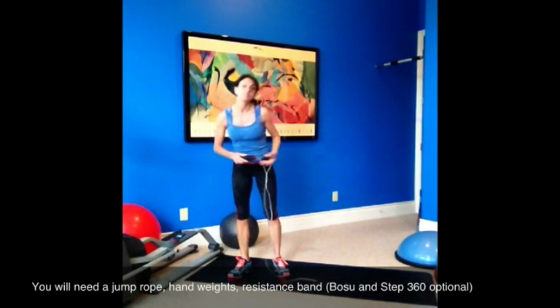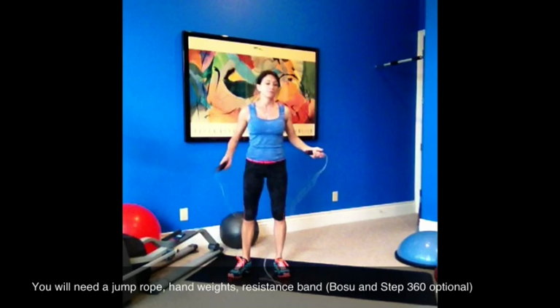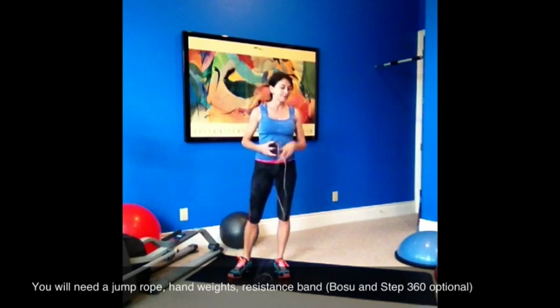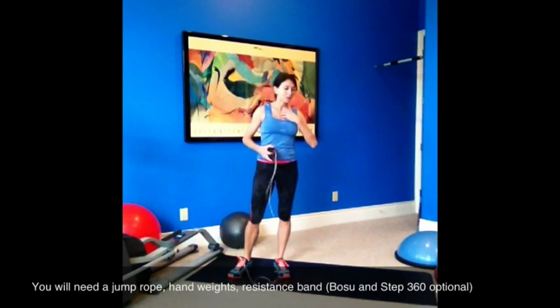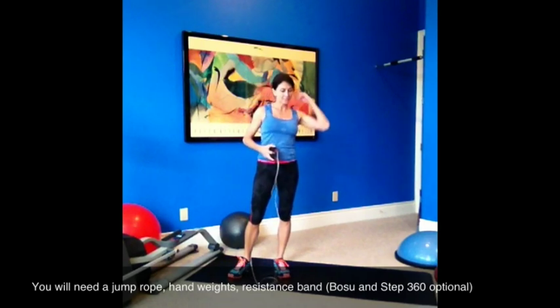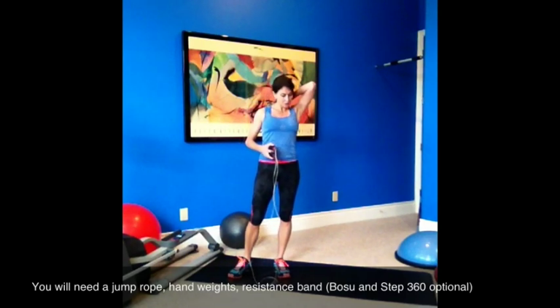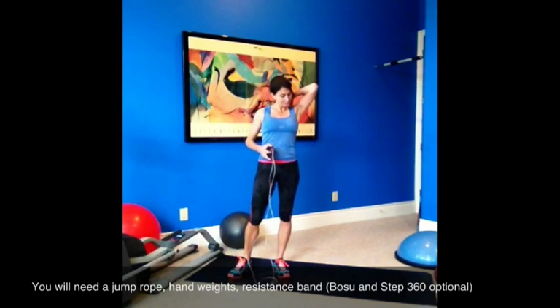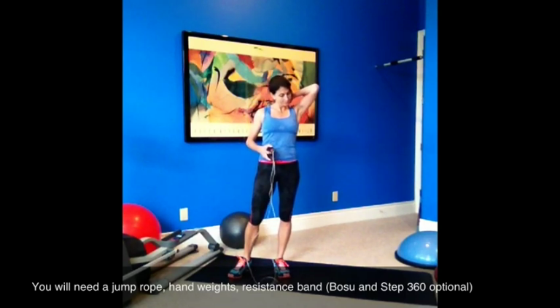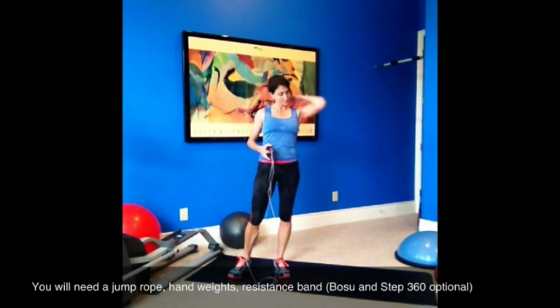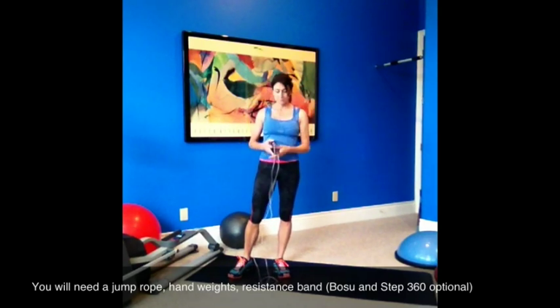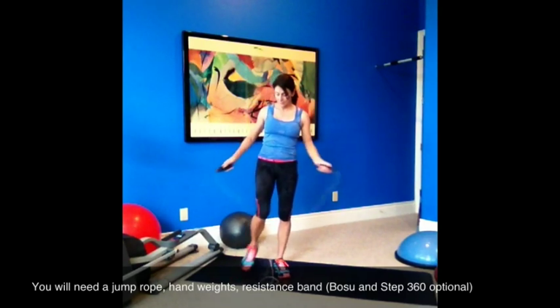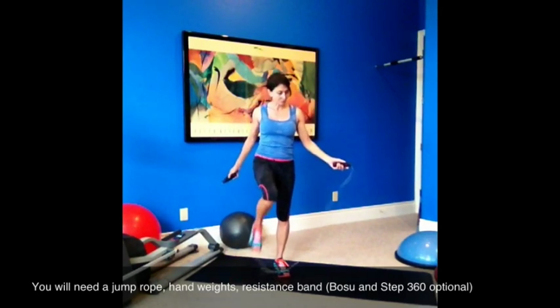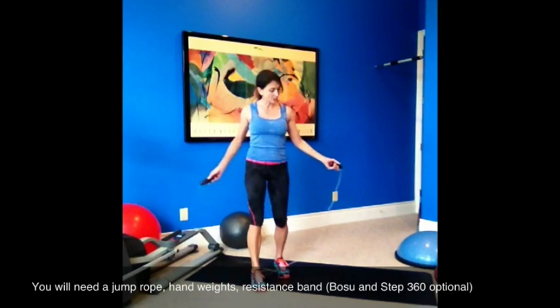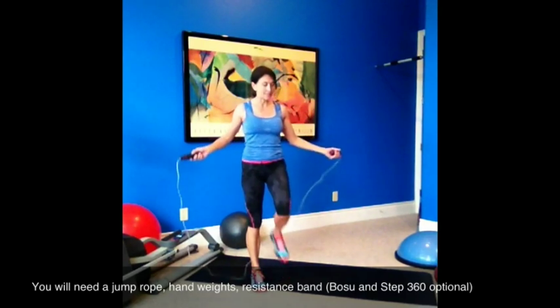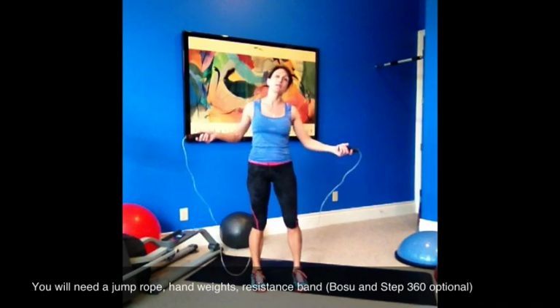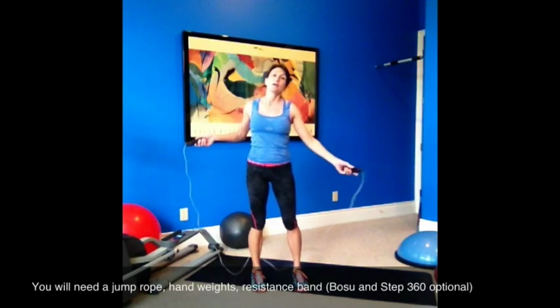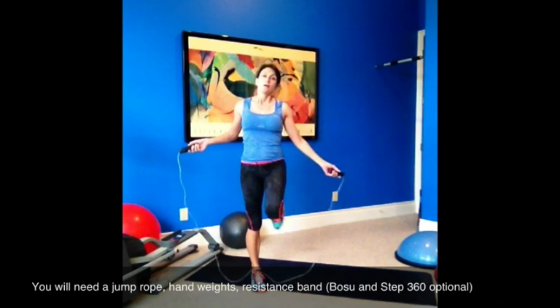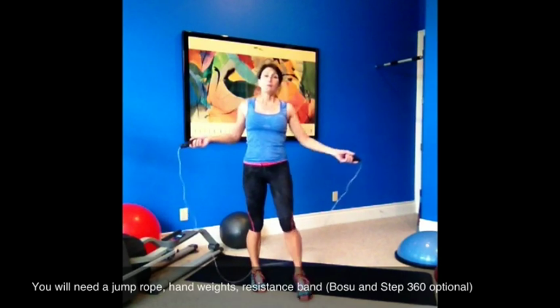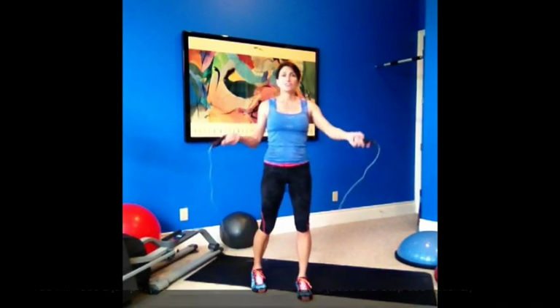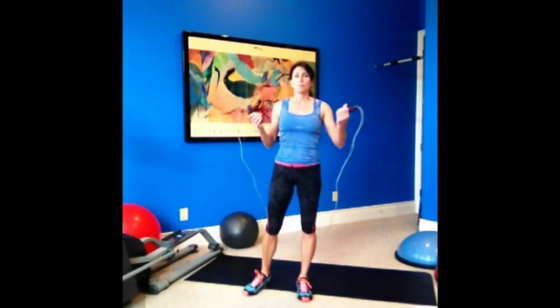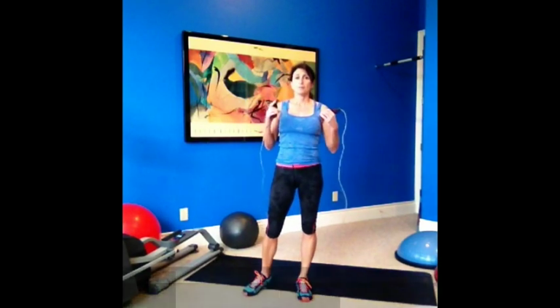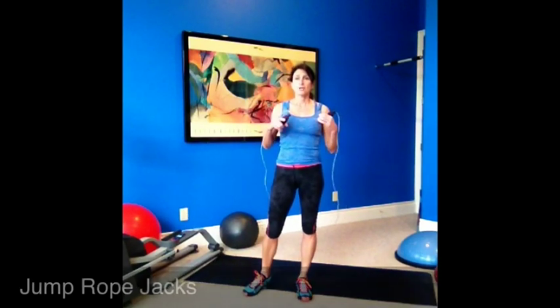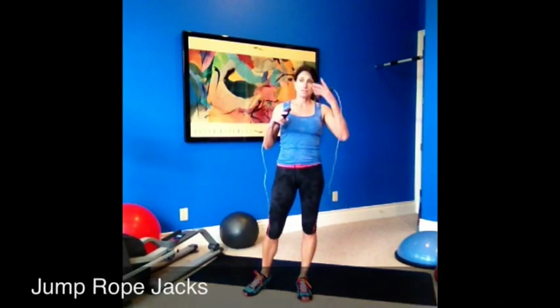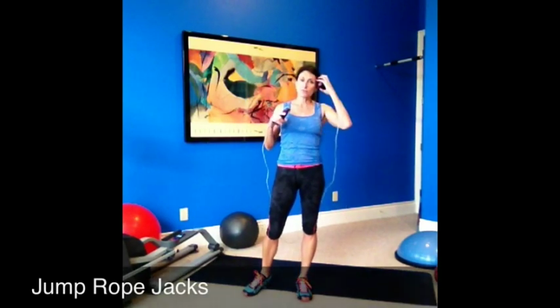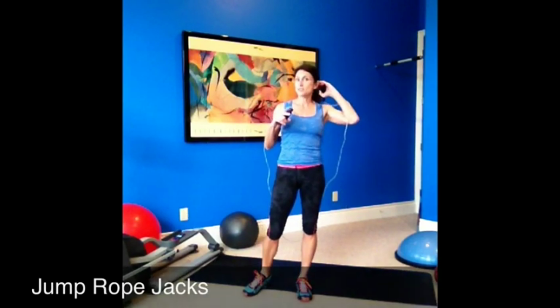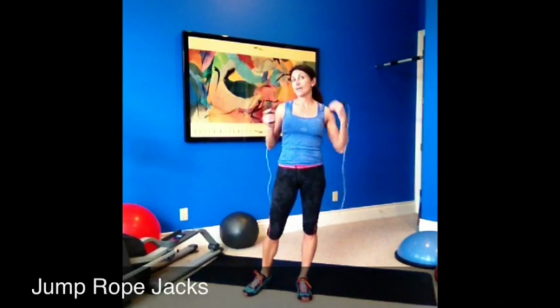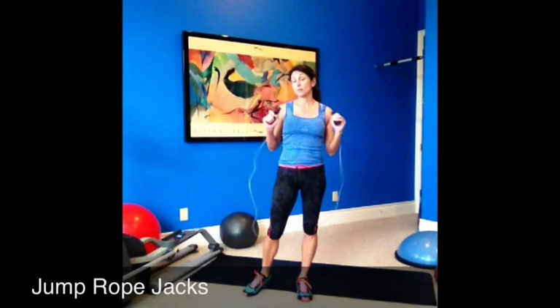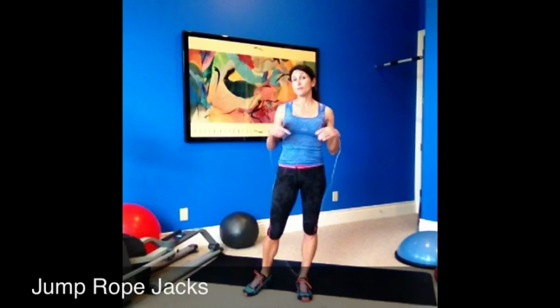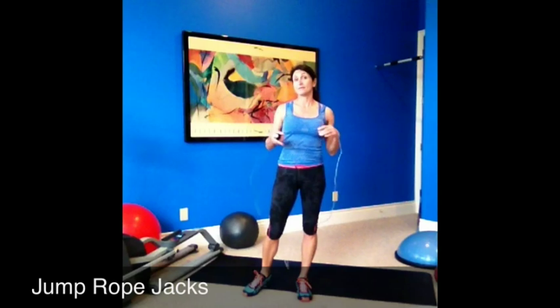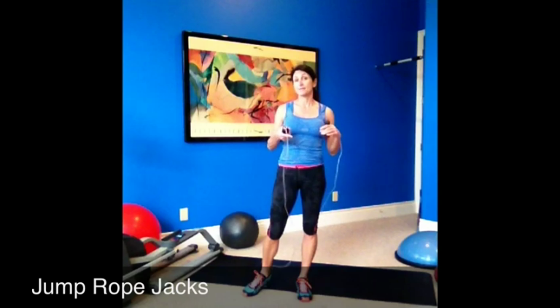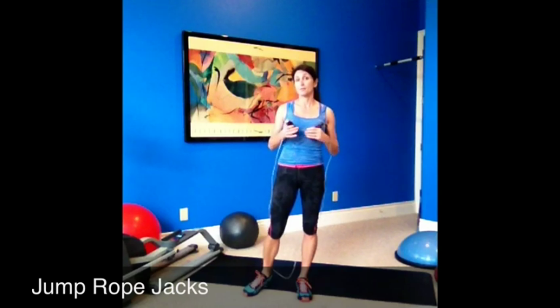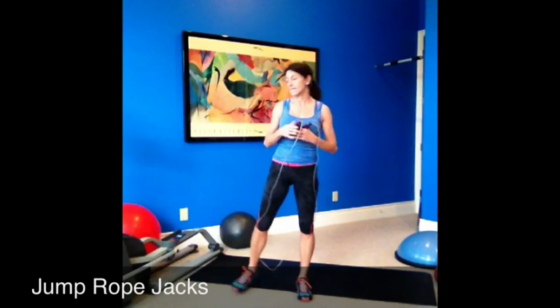Guys are ready. Have a towel handy, water. Our first one is in. I put high knees jump rope, but I'm going to start since the first one is doing jacks jump rope, and then the second round through we're doing high knees.